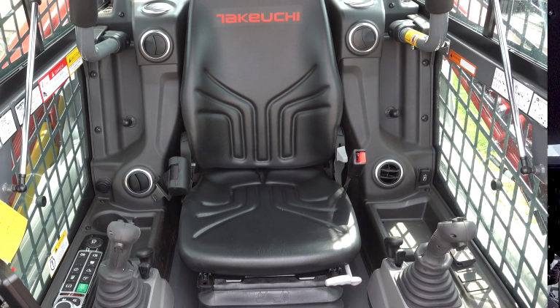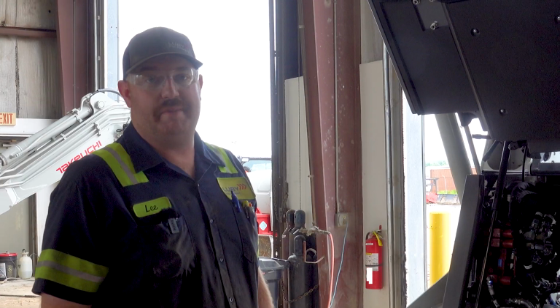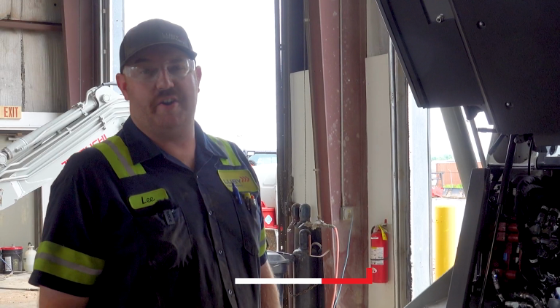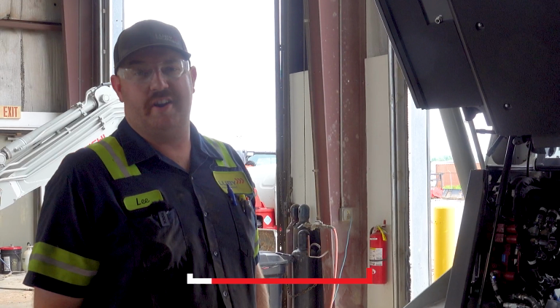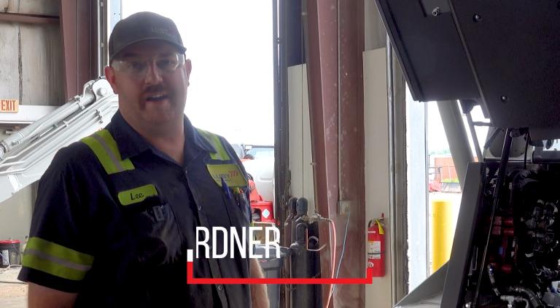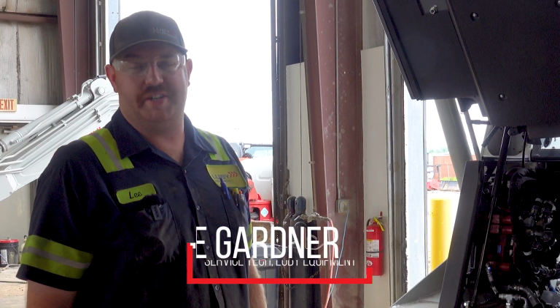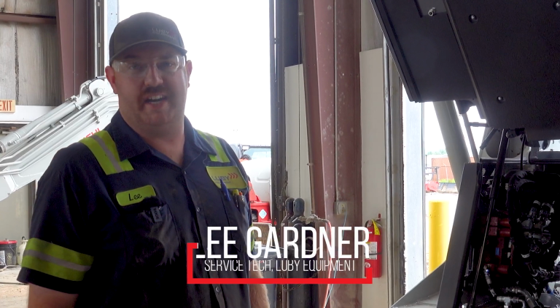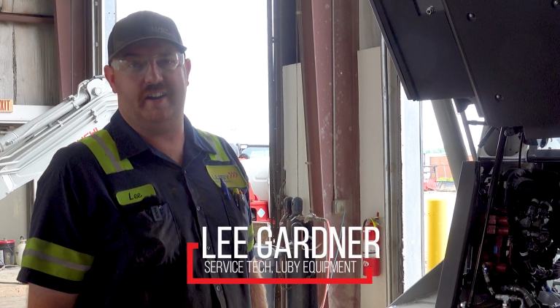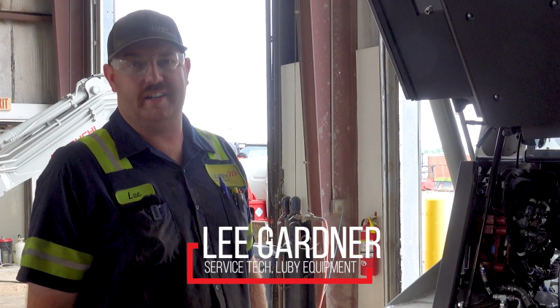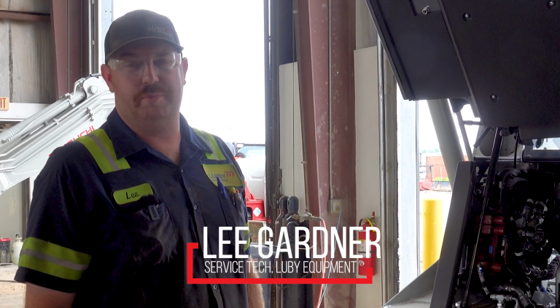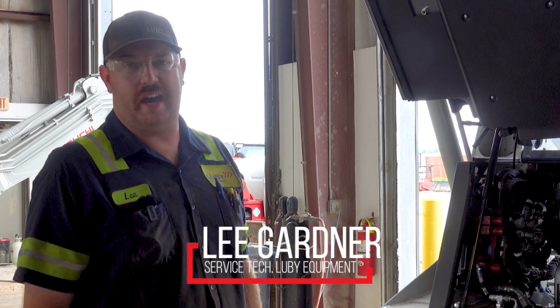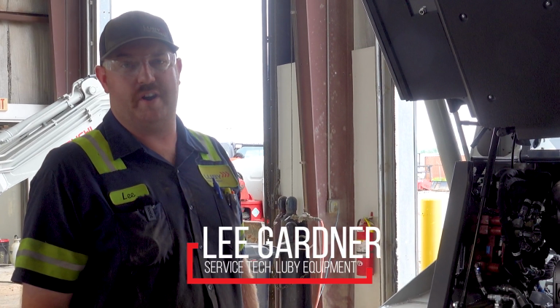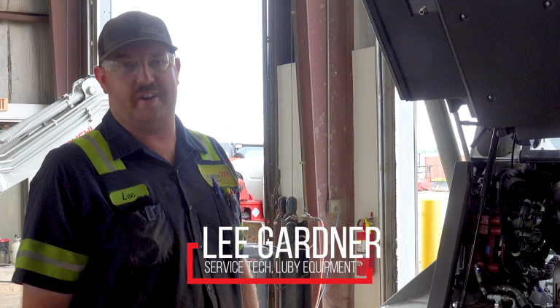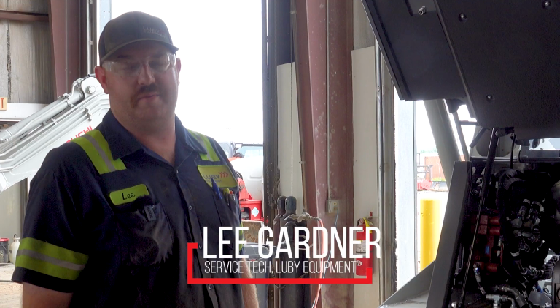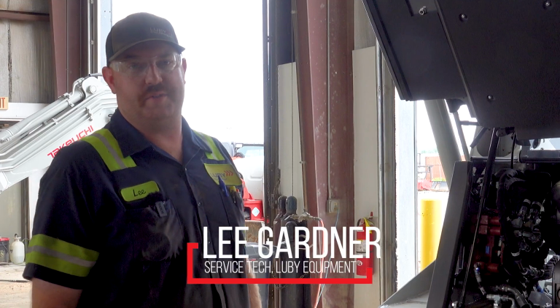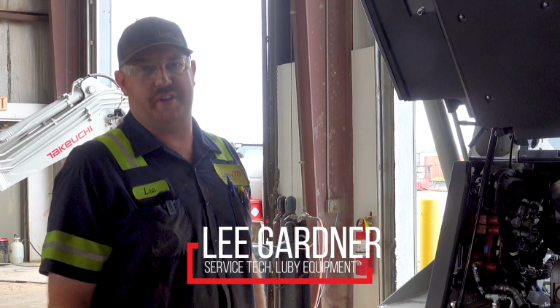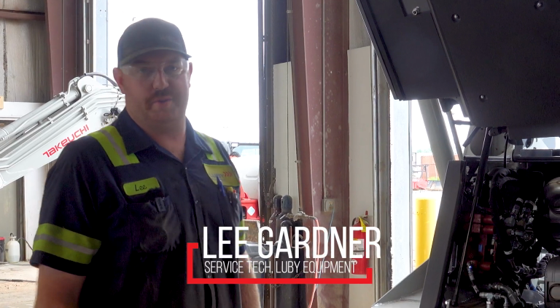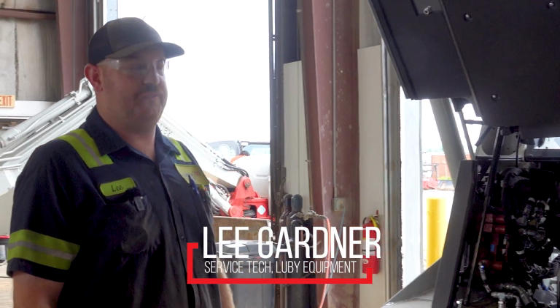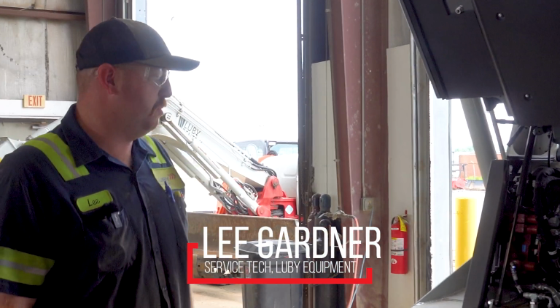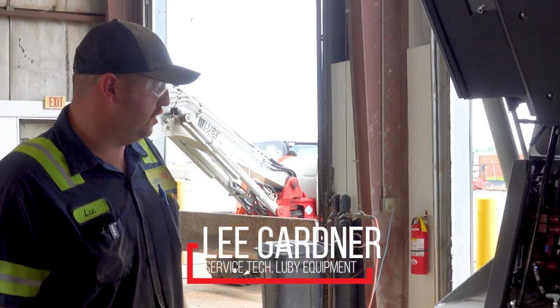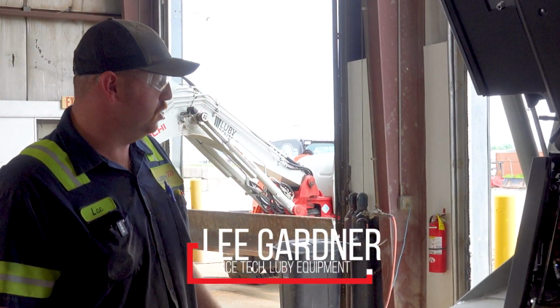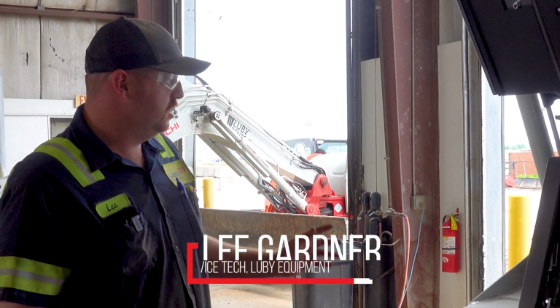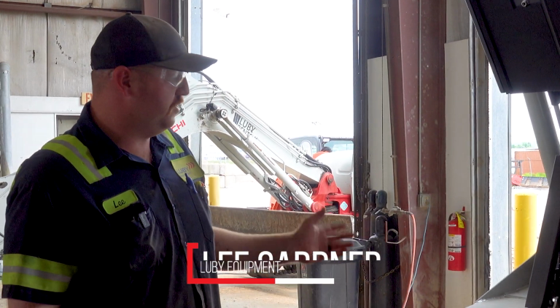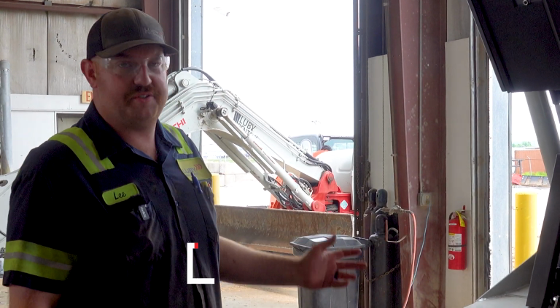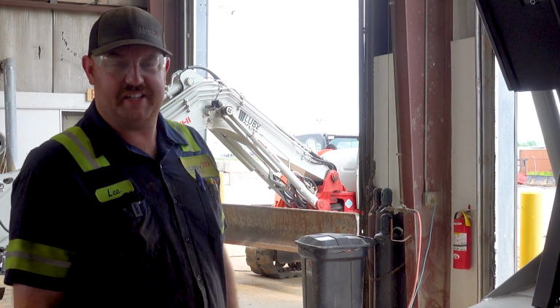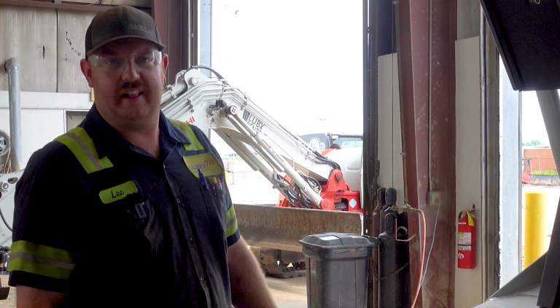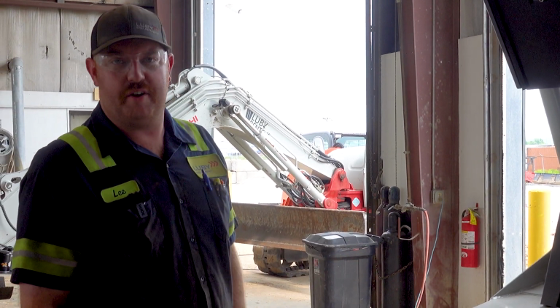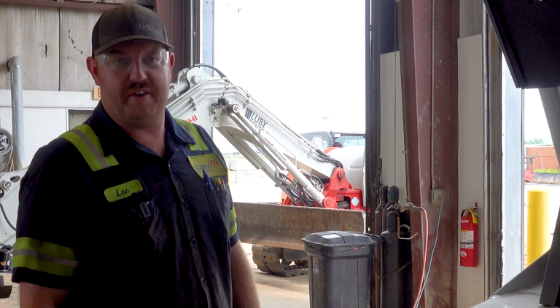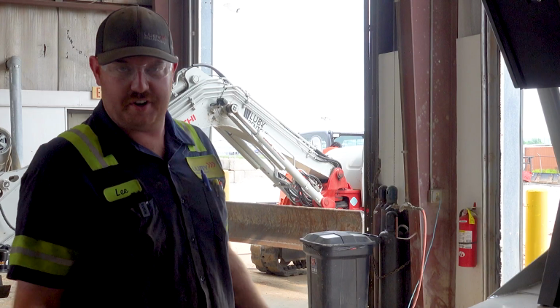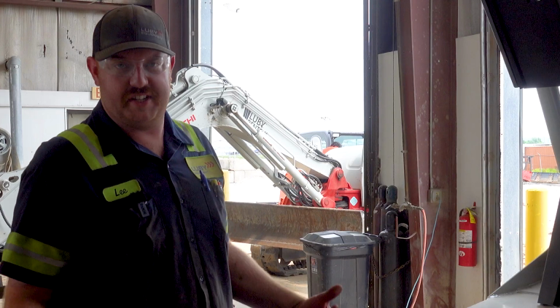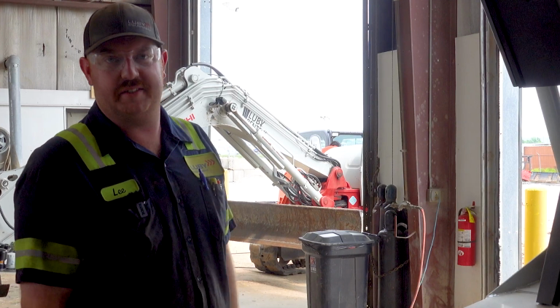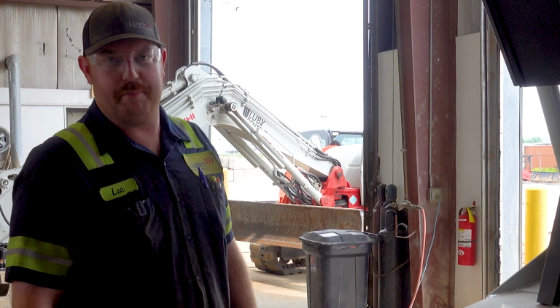My name is Lee Gardner. I'm the shop tech here at Luby in Cape Girardeau, Missouri. We just wanted to shoot a short film about the new features of the TL11R3 from a service tech standpoint.